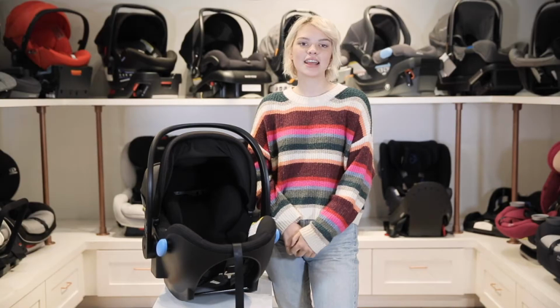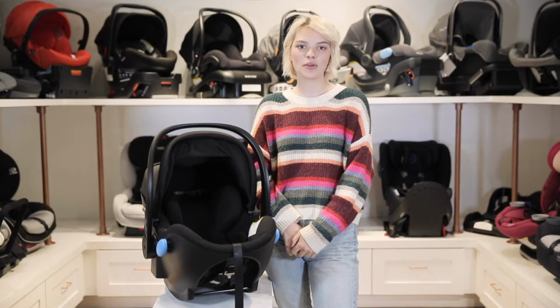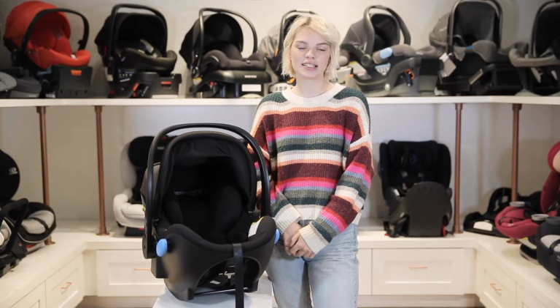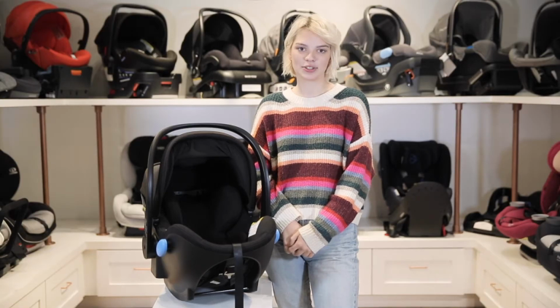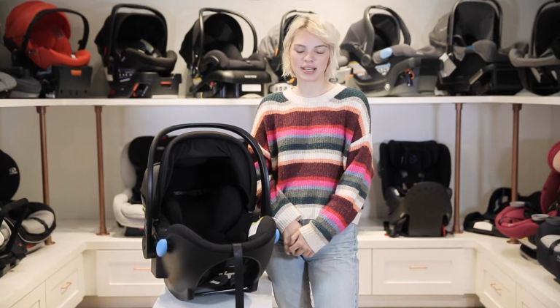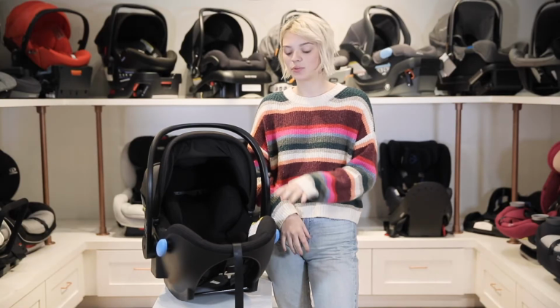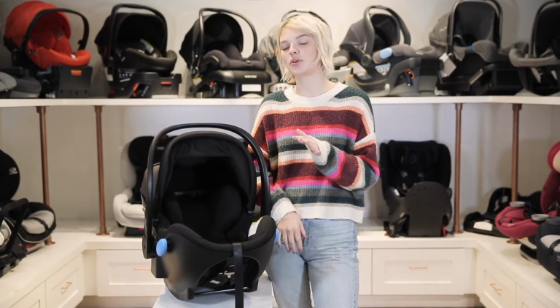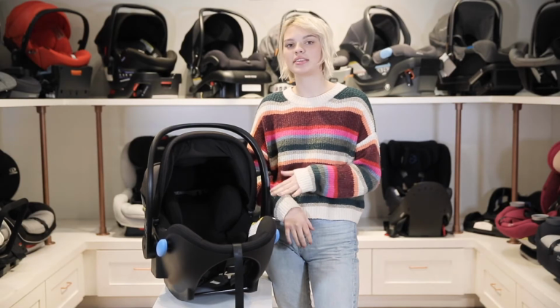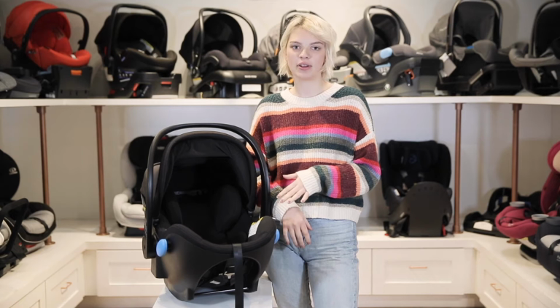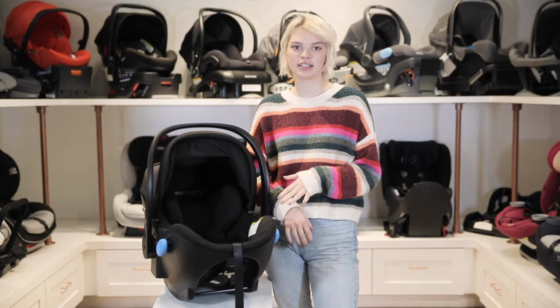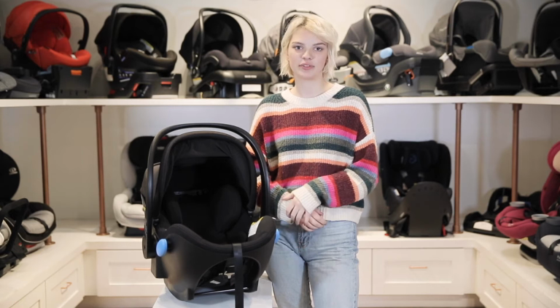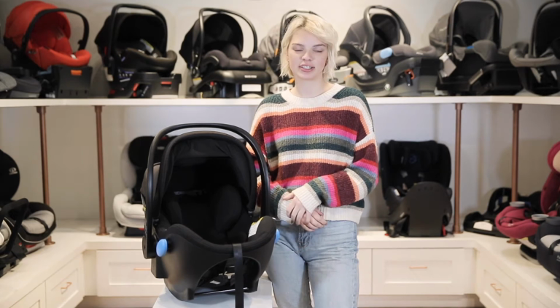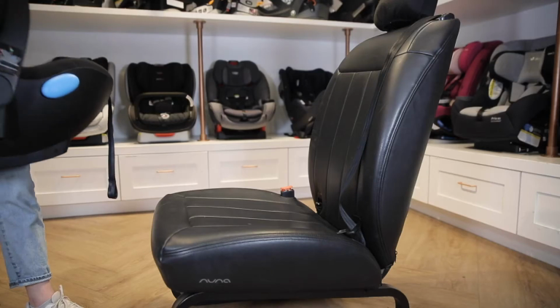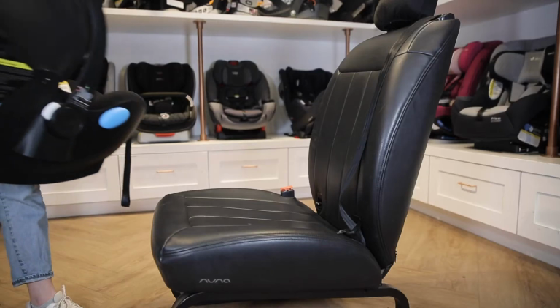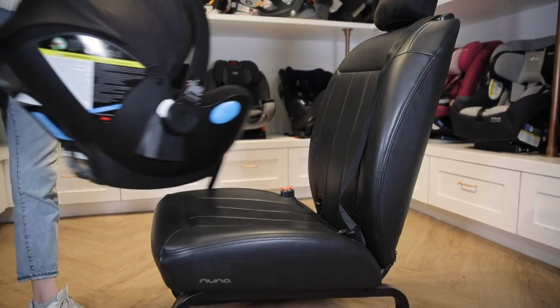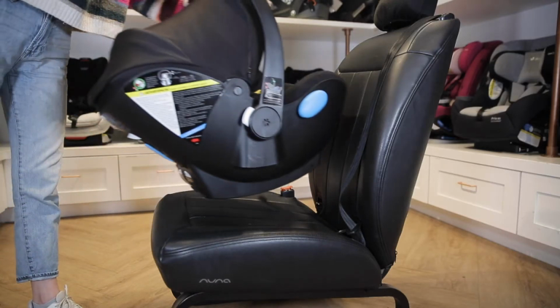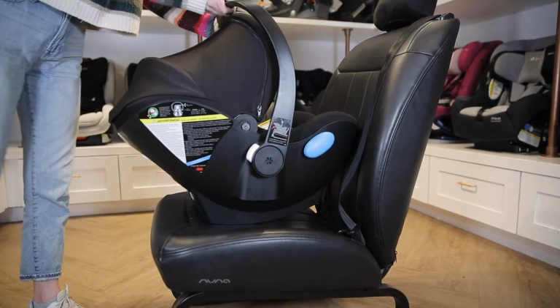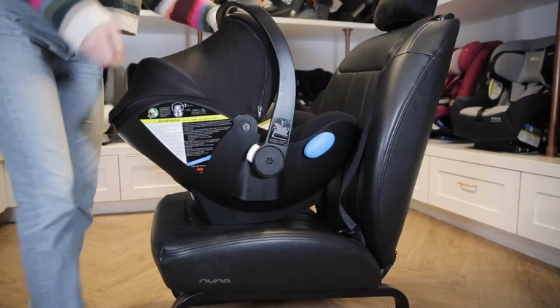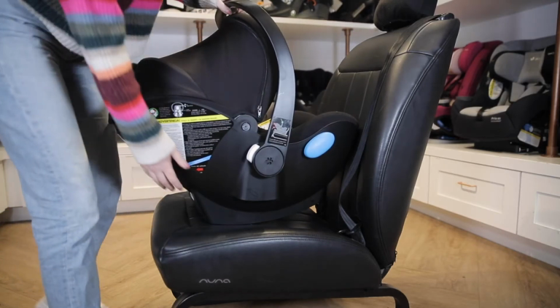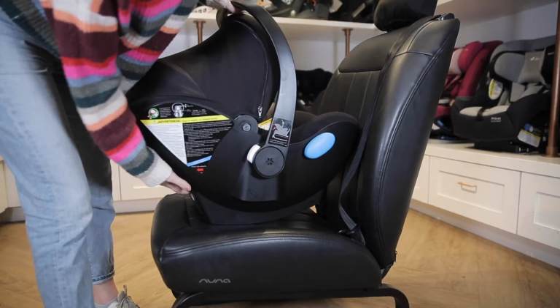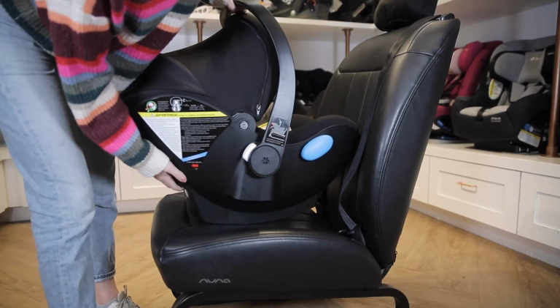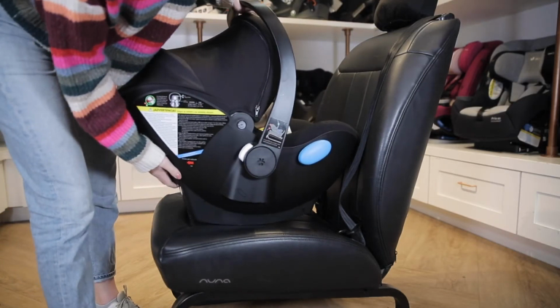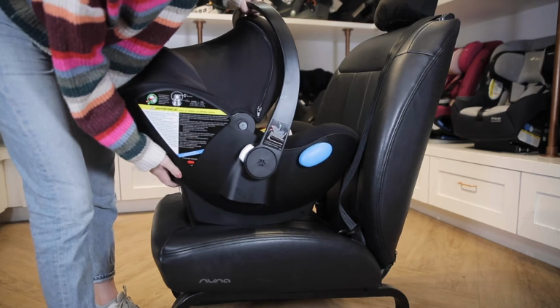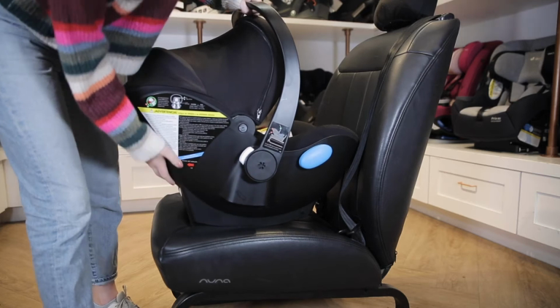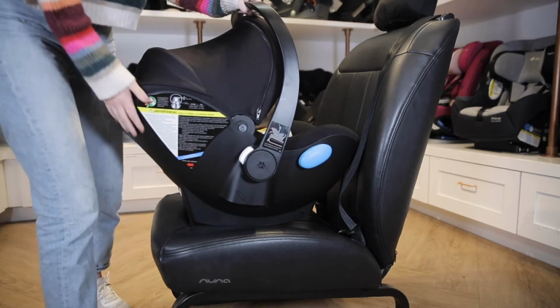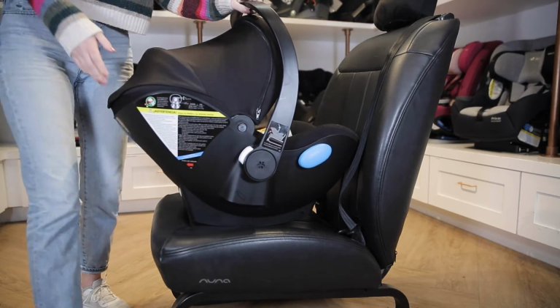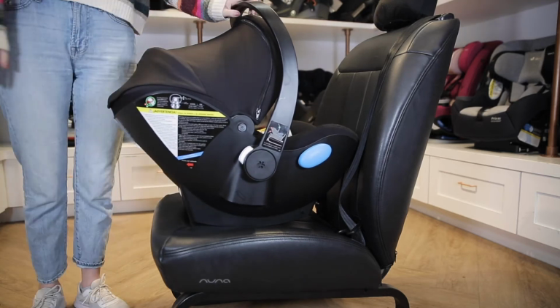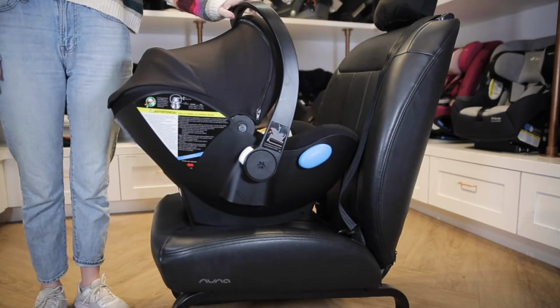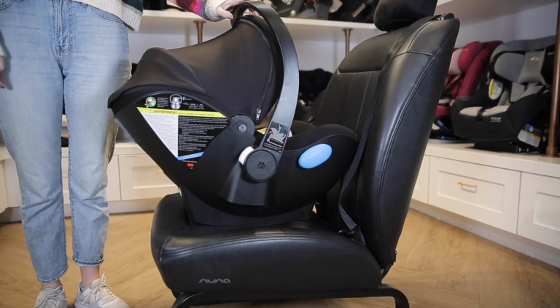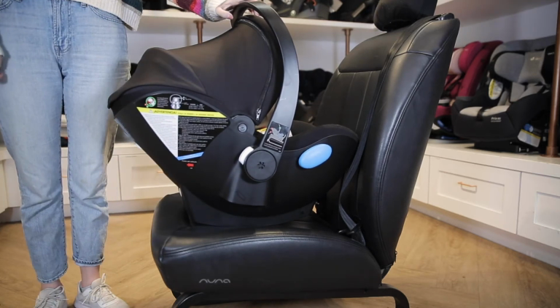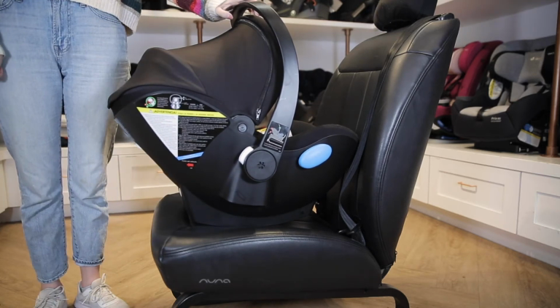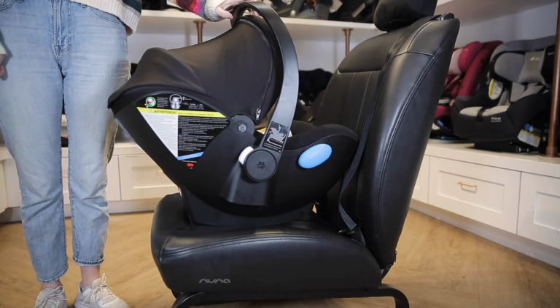Now we'll go over the installation process and we'll start with the seat belt installation first. Position the Lingo on your vehicle seat with the child facing the rear and rotate it as needed so that the blue recline reference line is parallel with the ground.